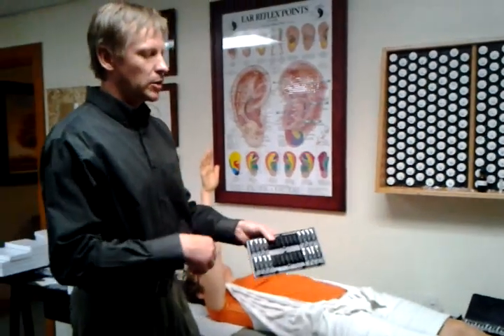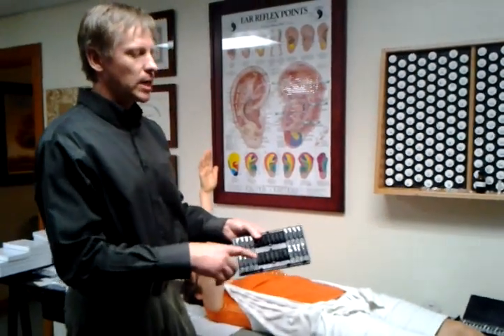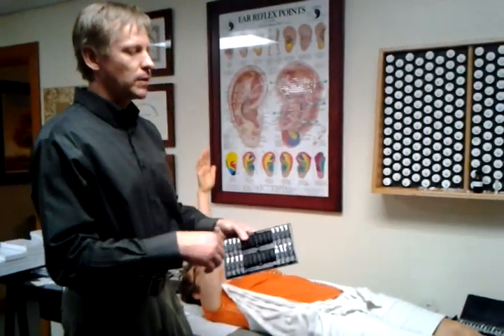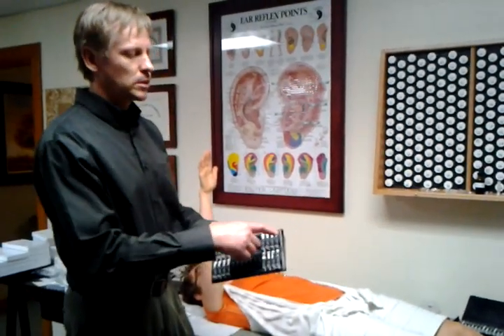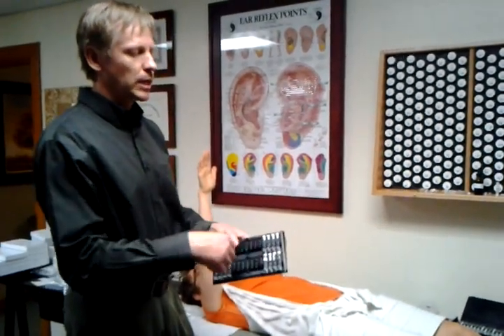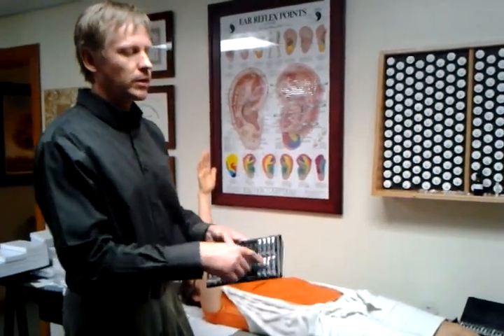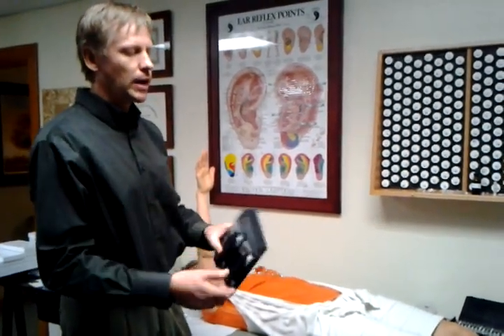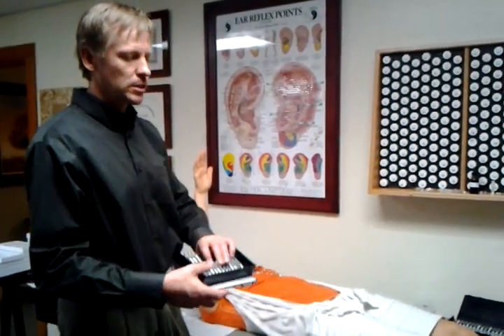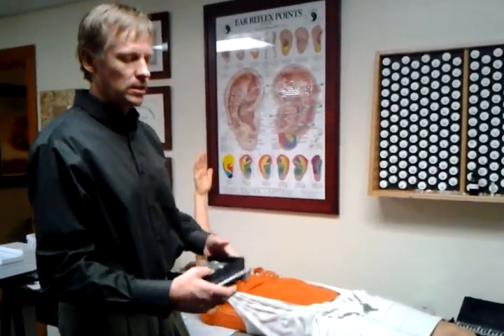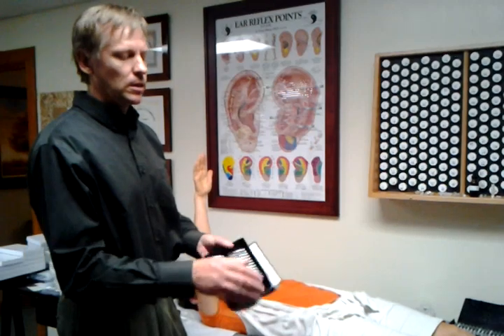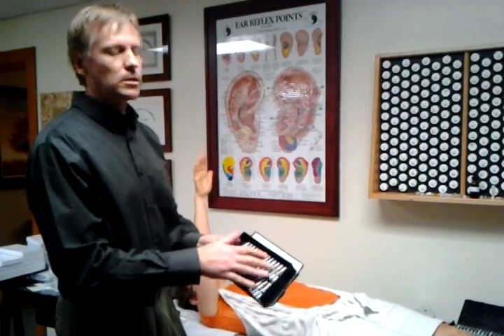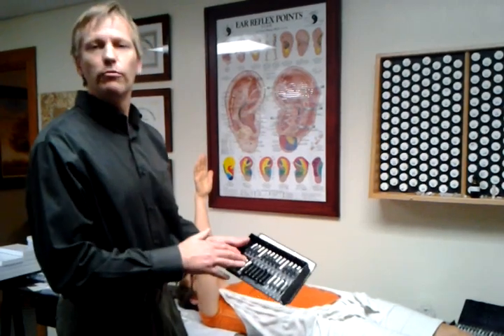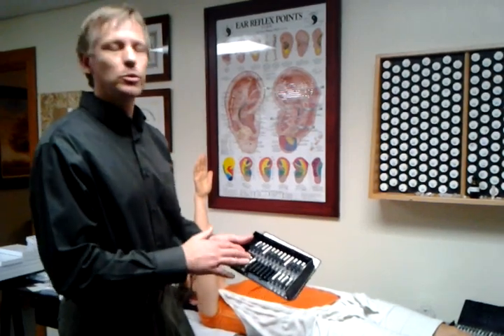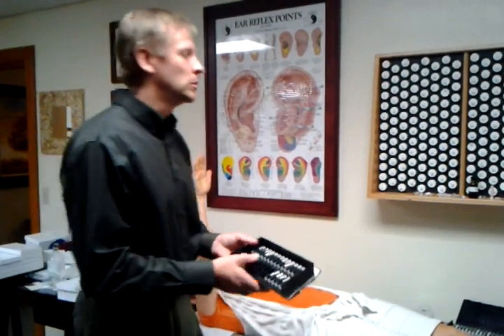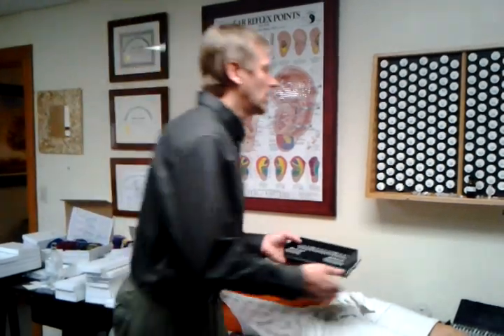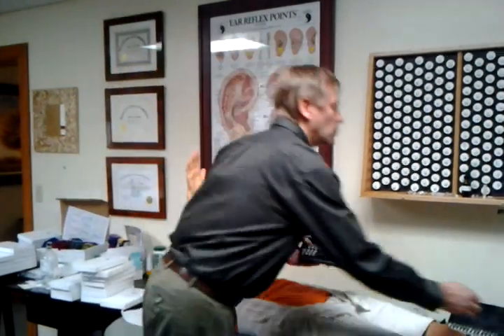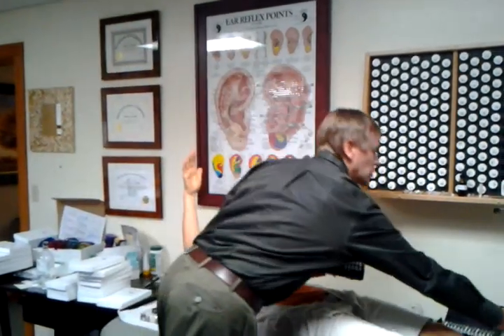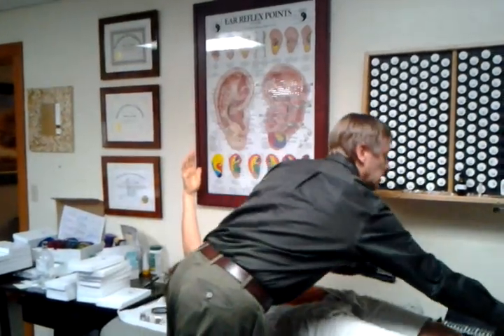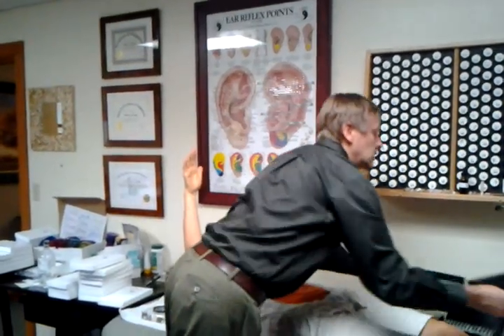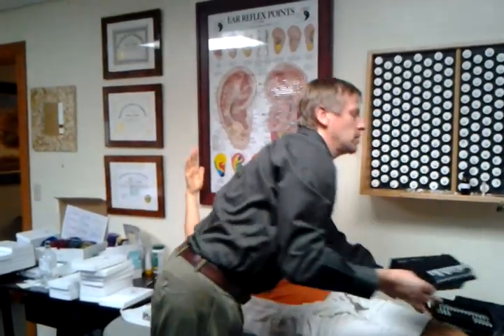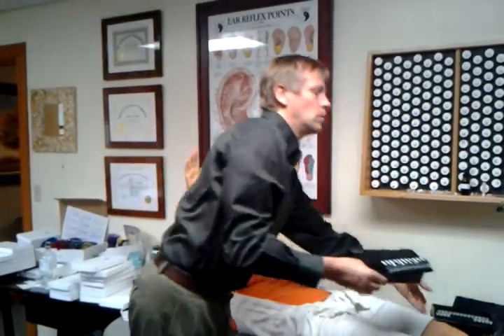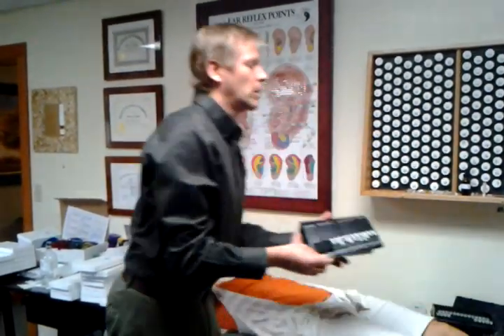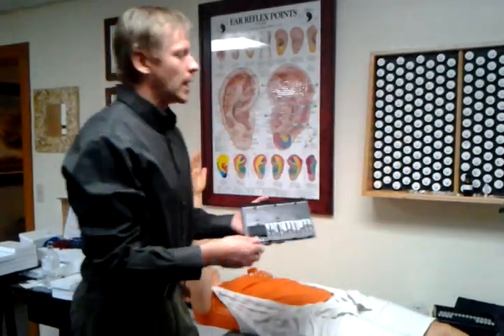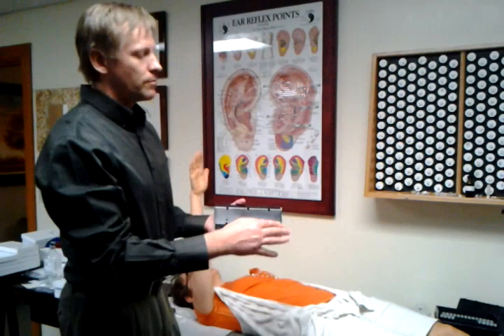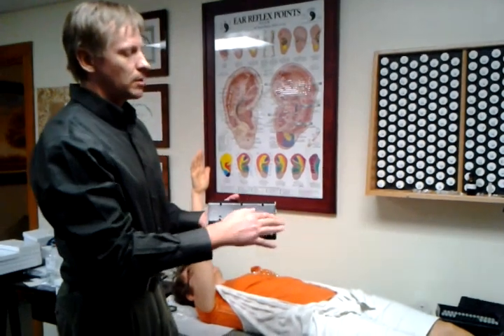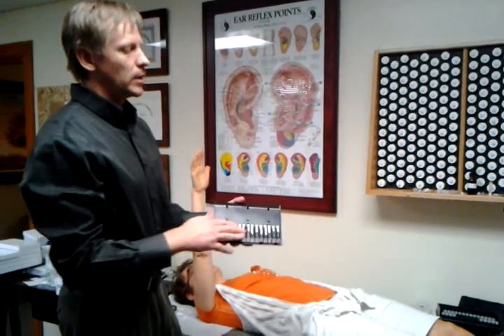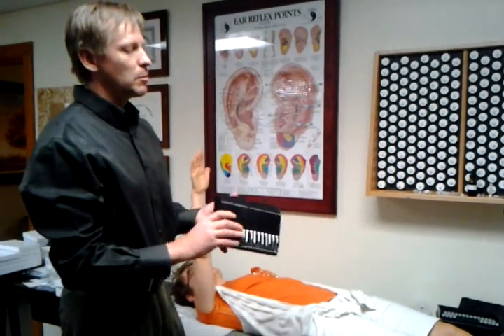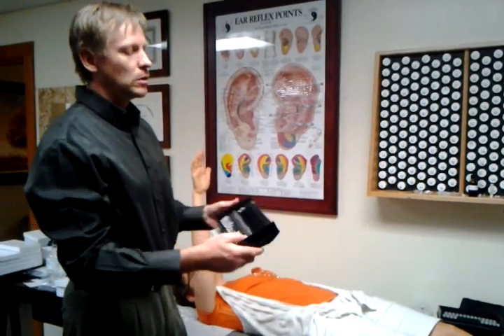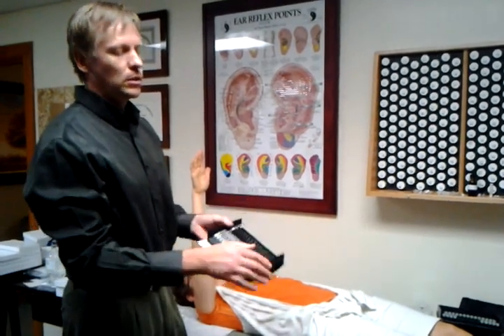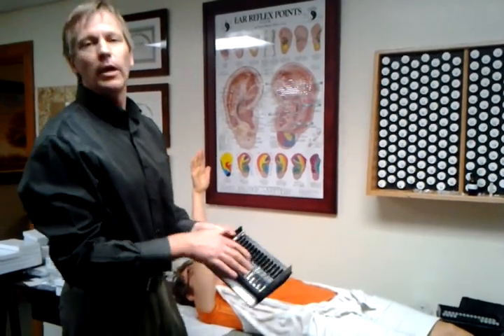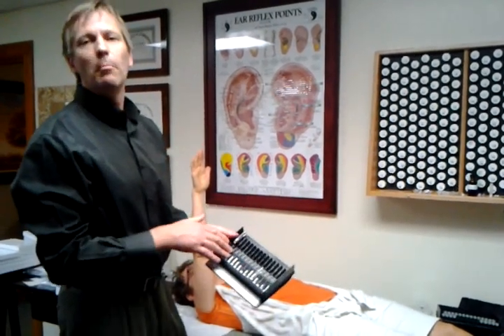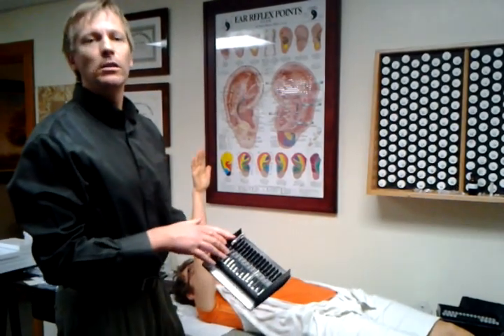We can check for parasites, fungus, bacteria, viruses, some food. We can also check whether we have a chemical or a heavy metal involved.